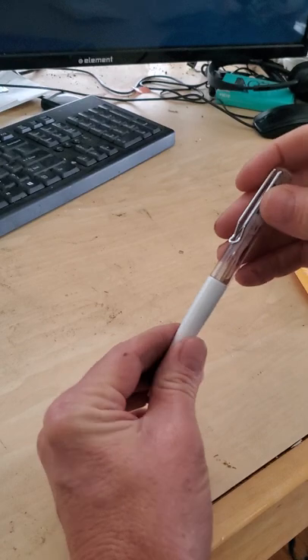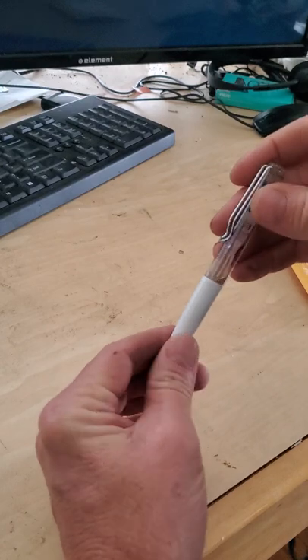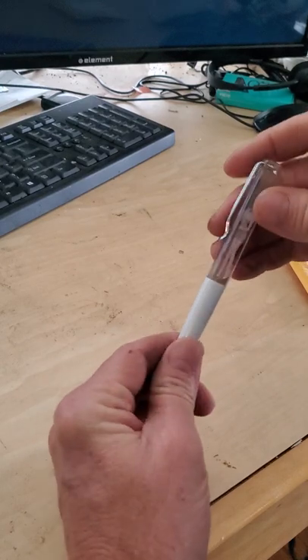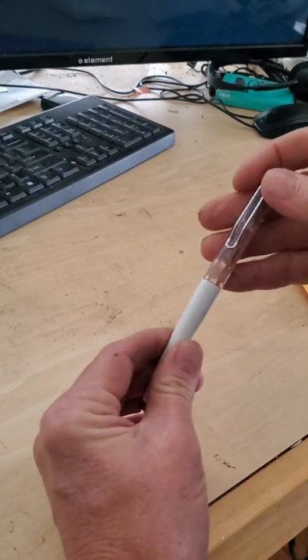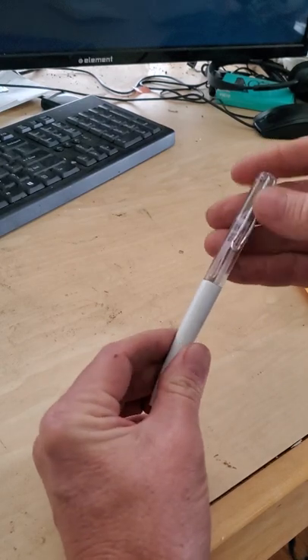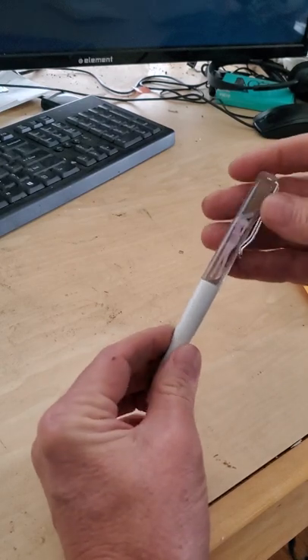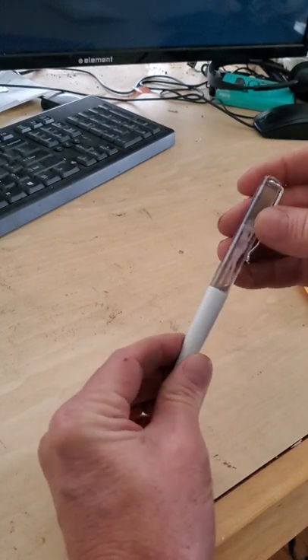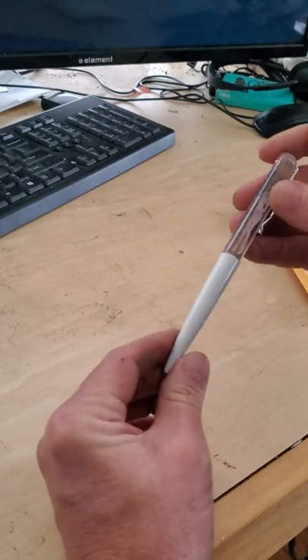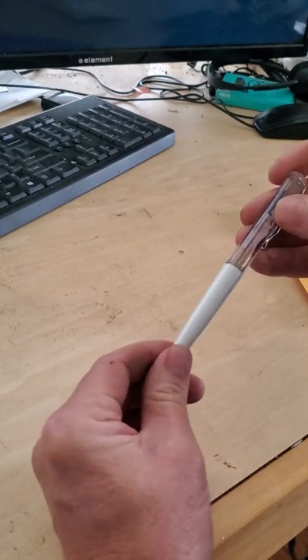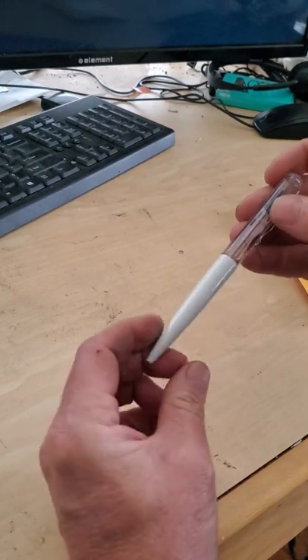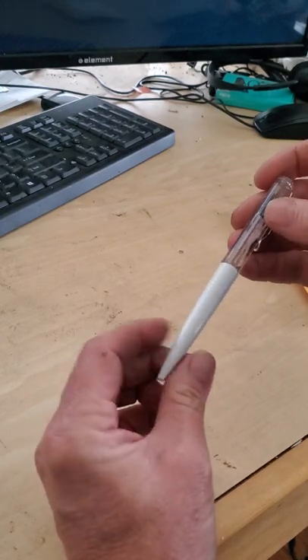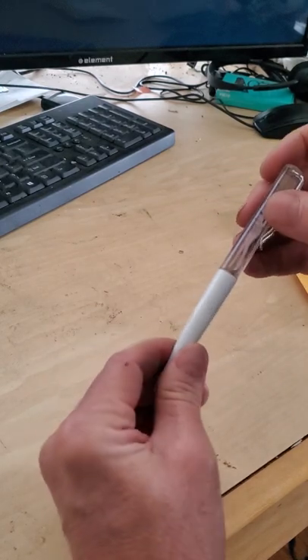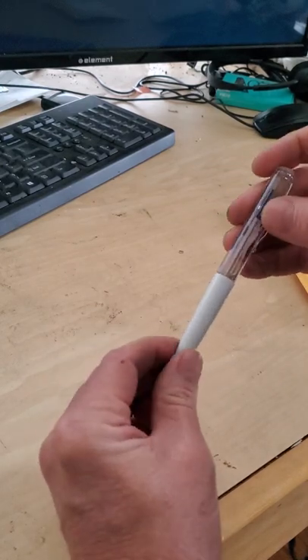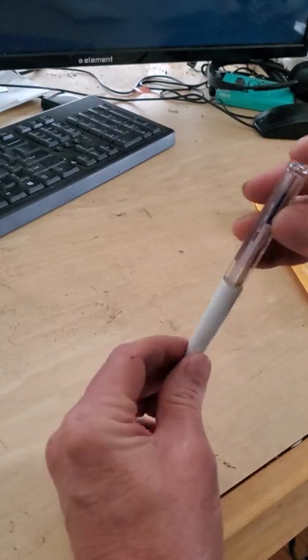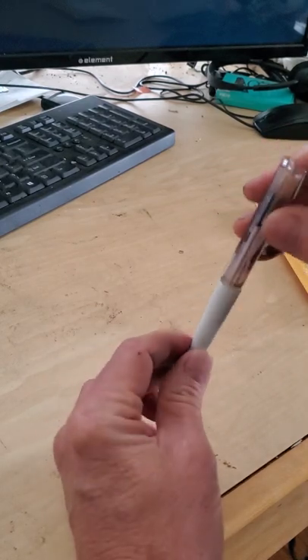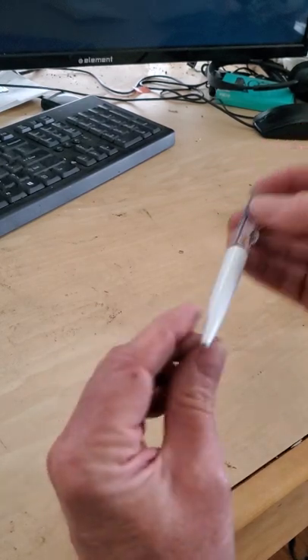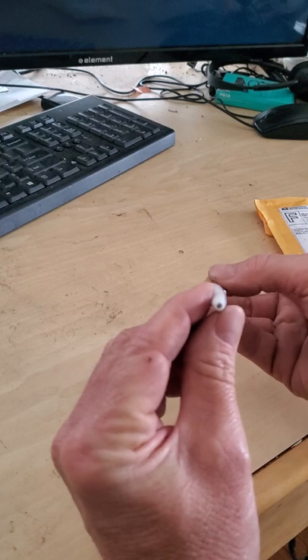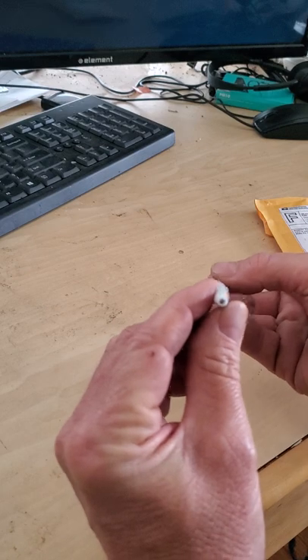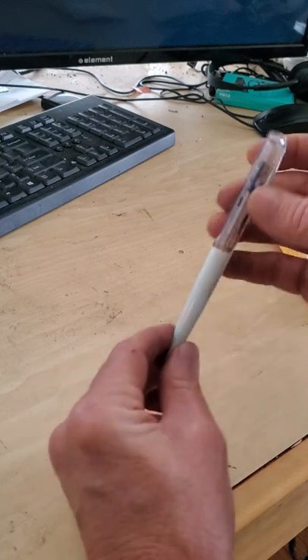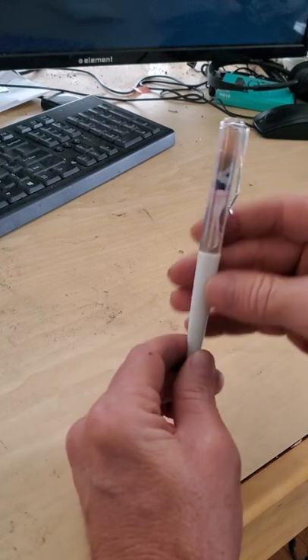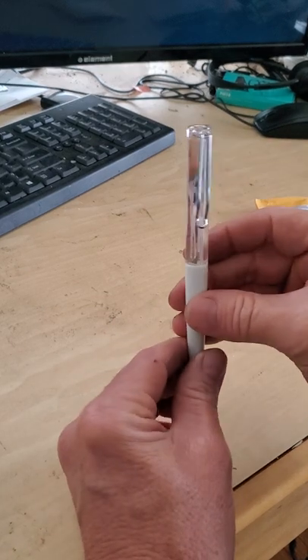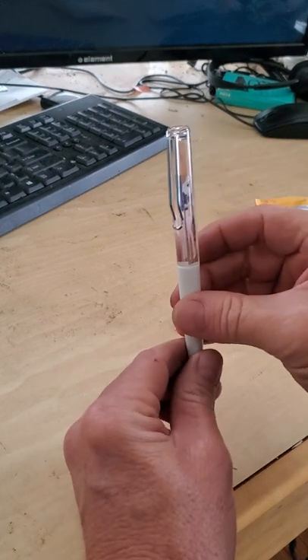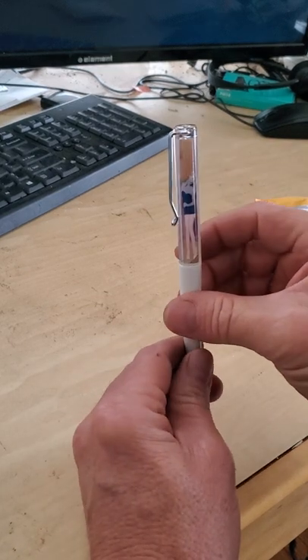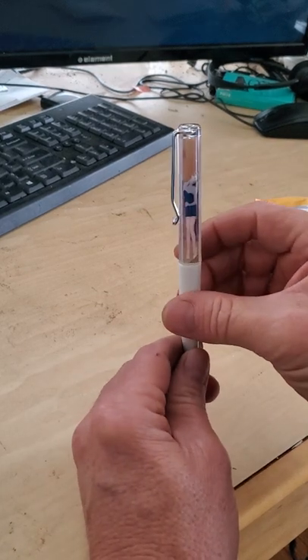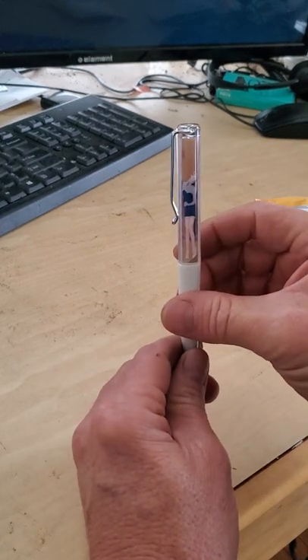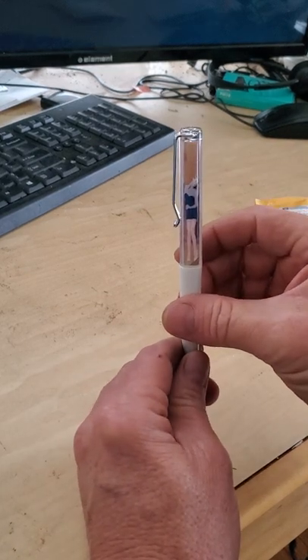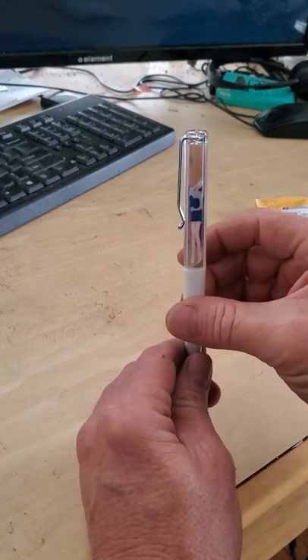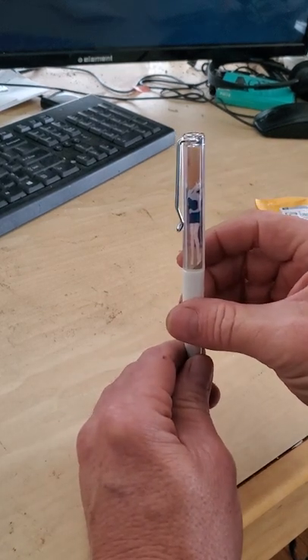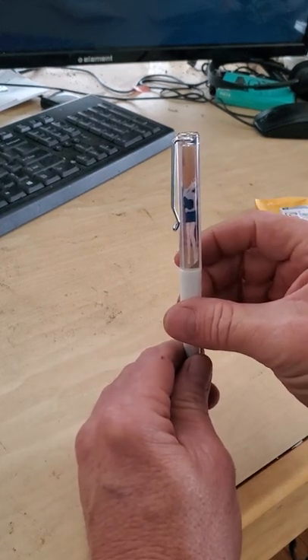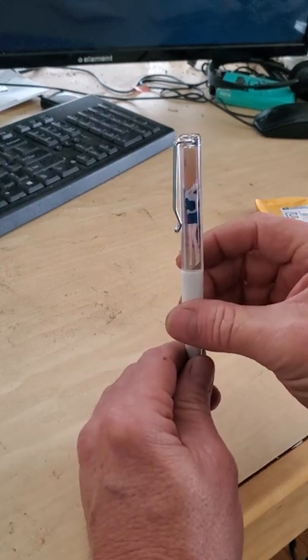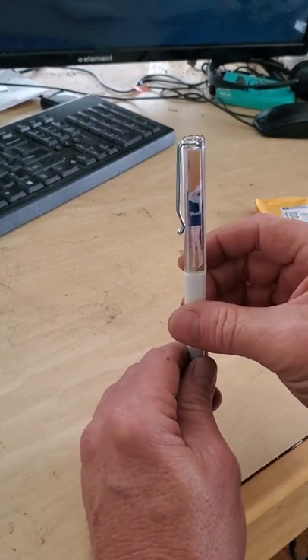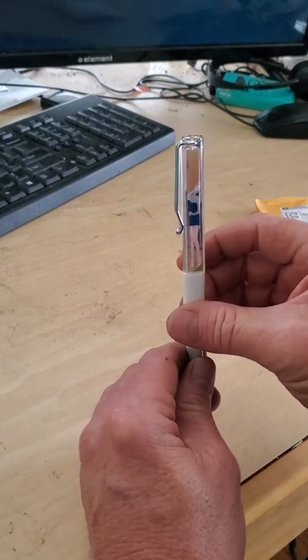I just want to be really gentle with it, but it's old. I was asking: is it a real pen? And yes, it is. But I'm a little scared to turn it right now.